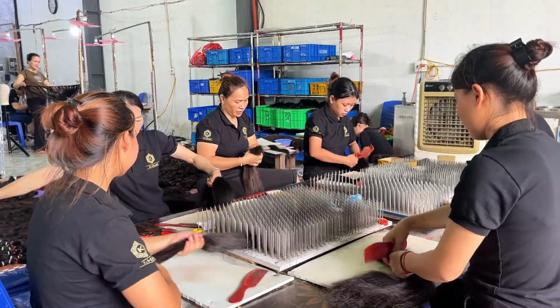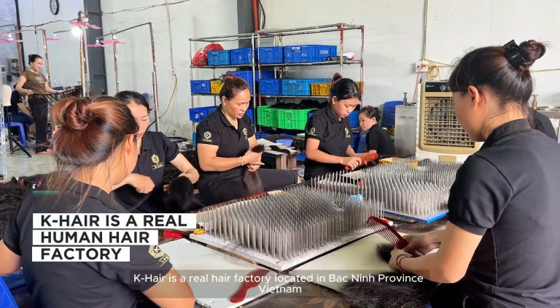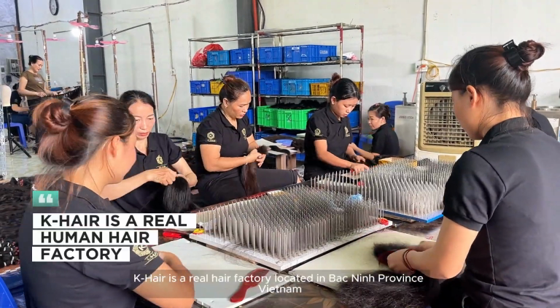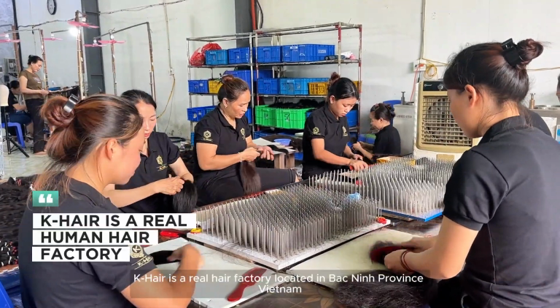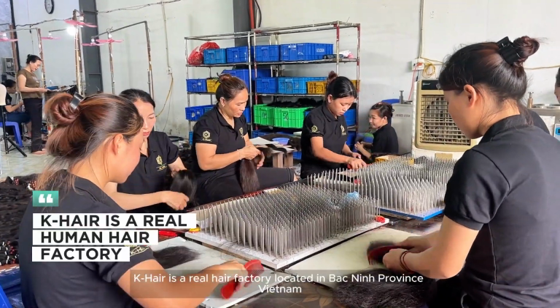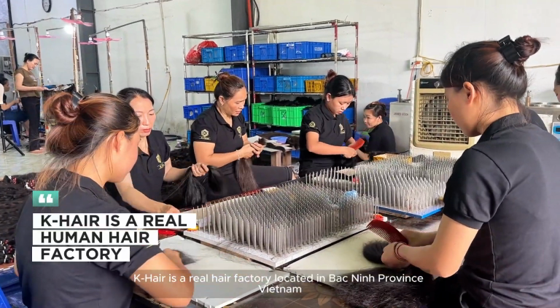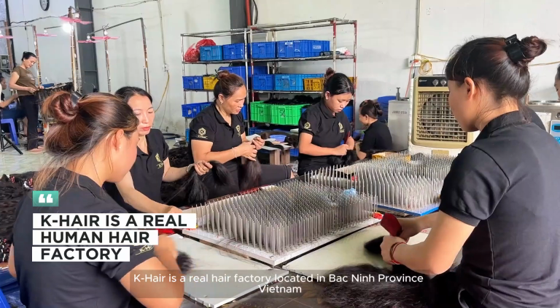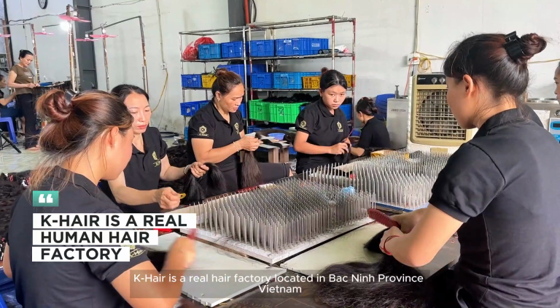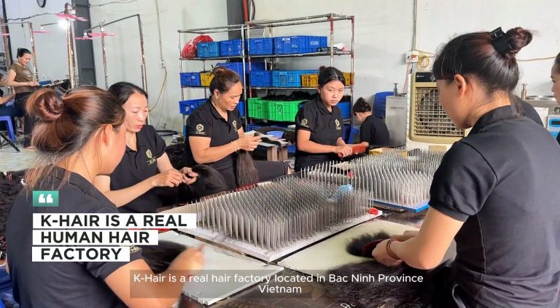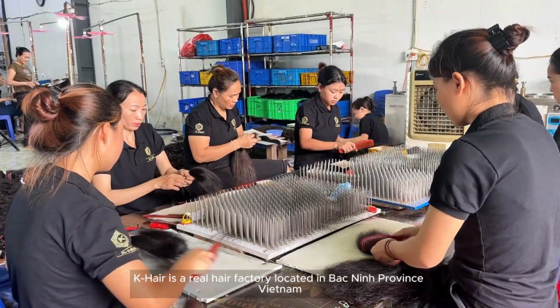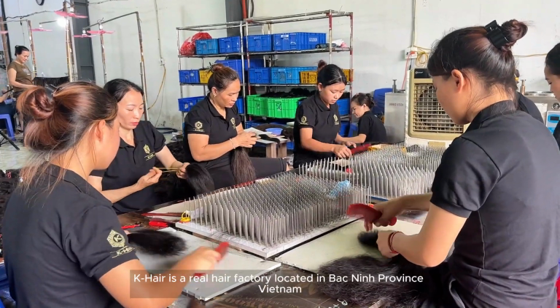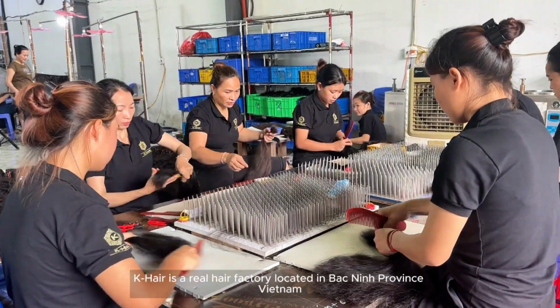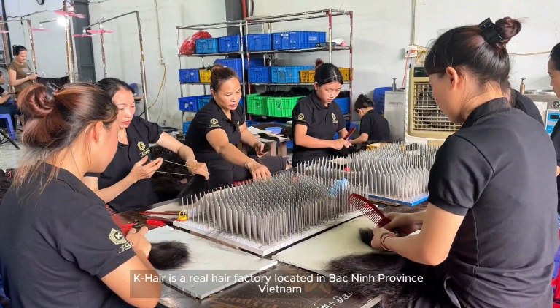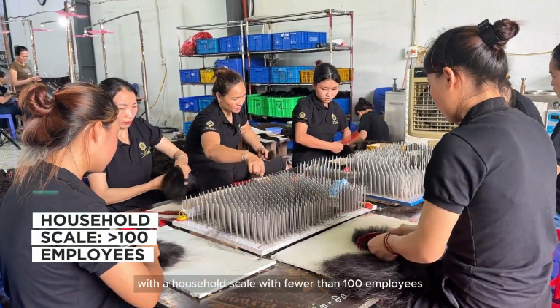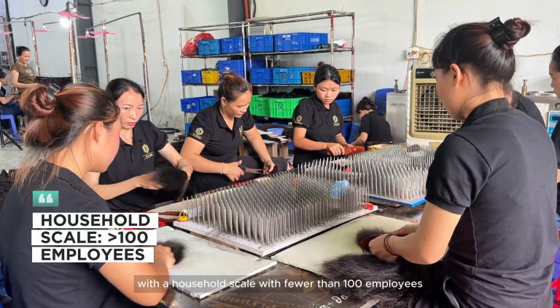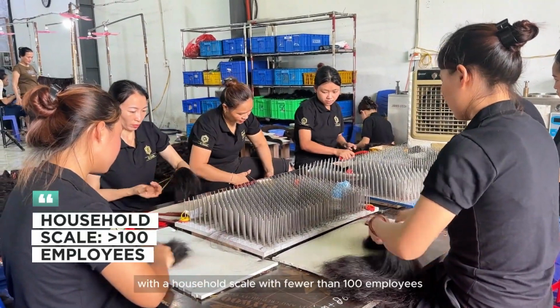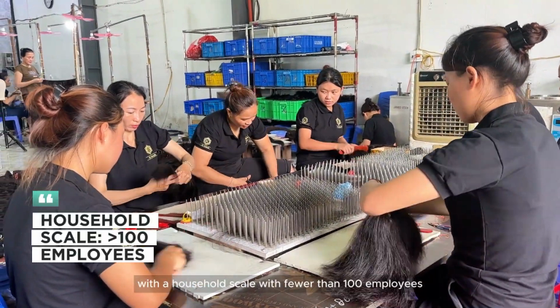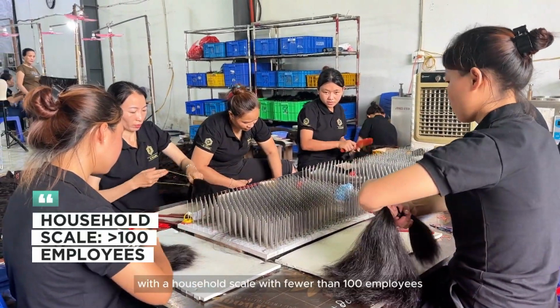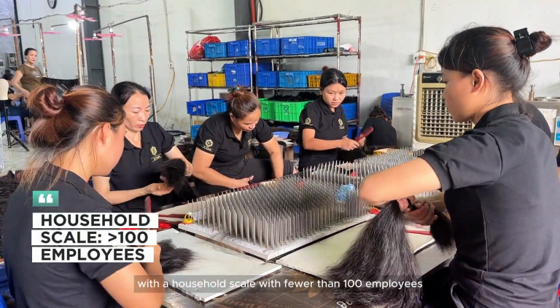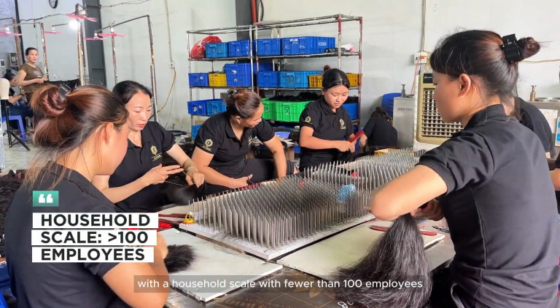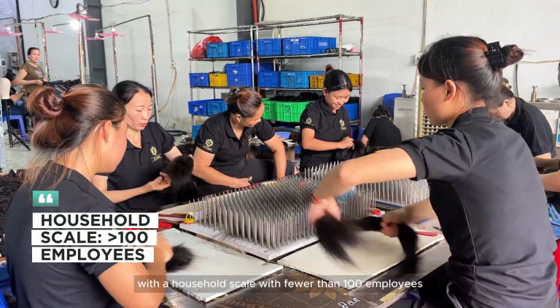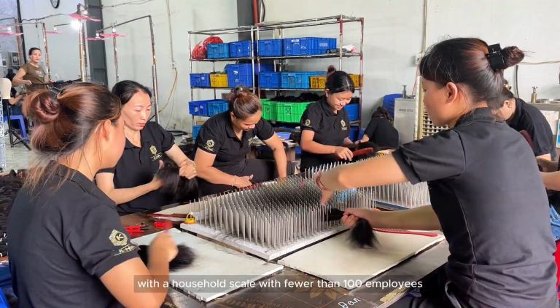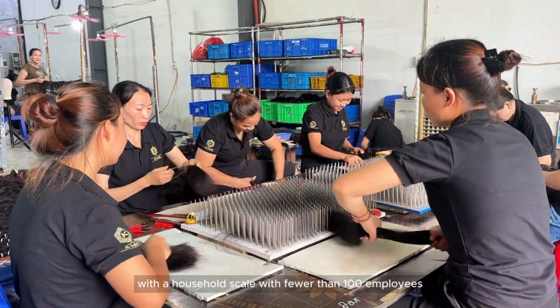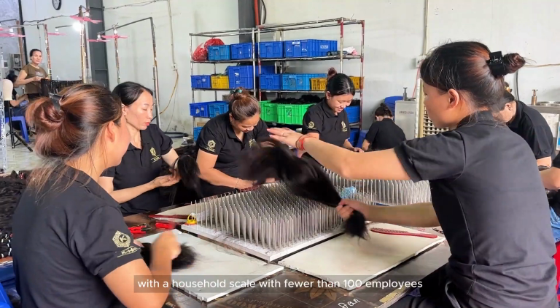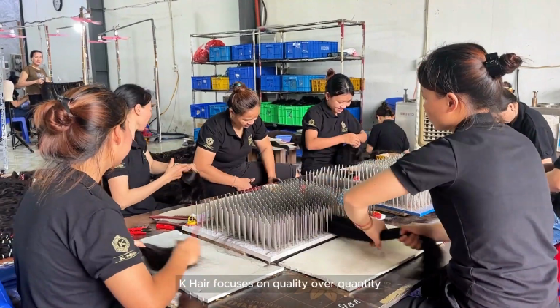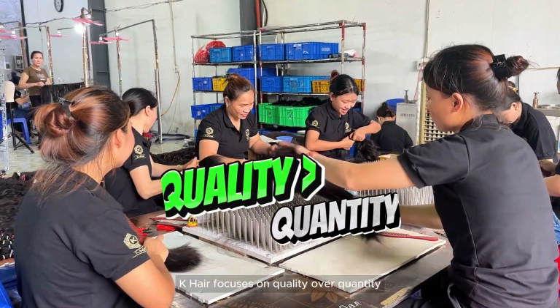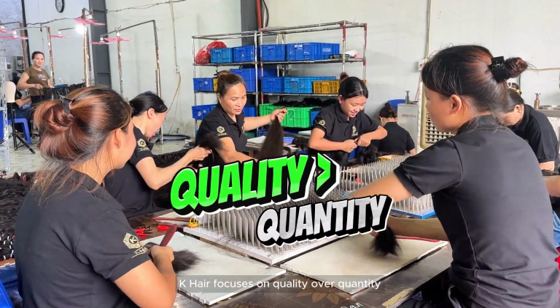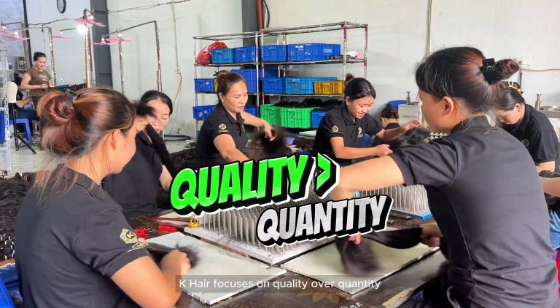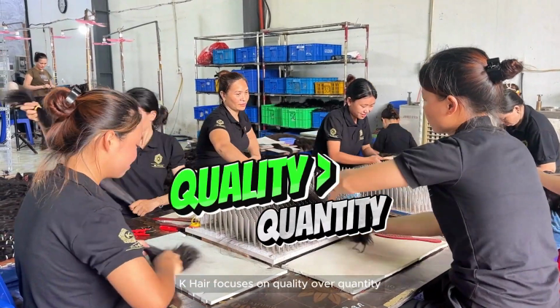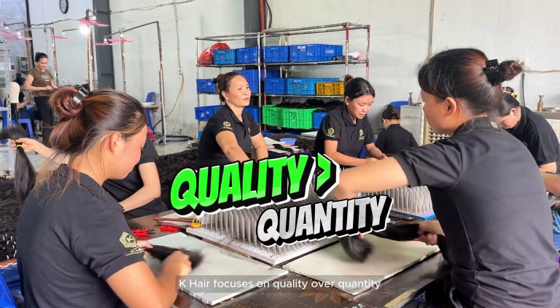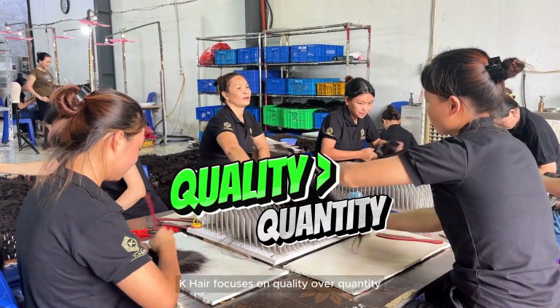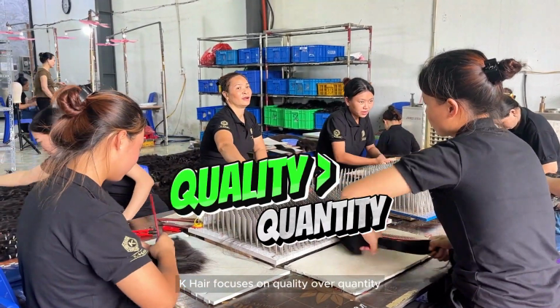K-Hair is a real hair factory located in Bắc Ninh Province, Vietnam. With a household scale with fewer than 100 employees, K-Hair focuses on quality over quantity.